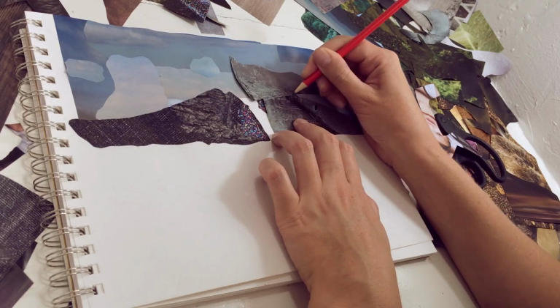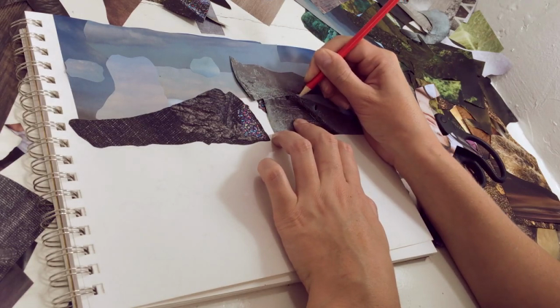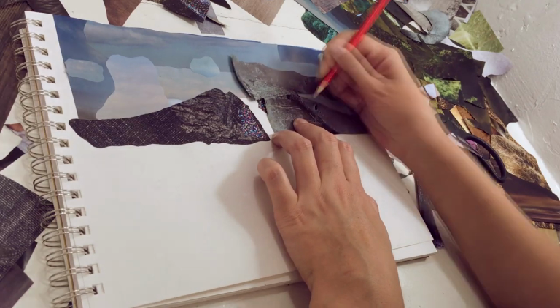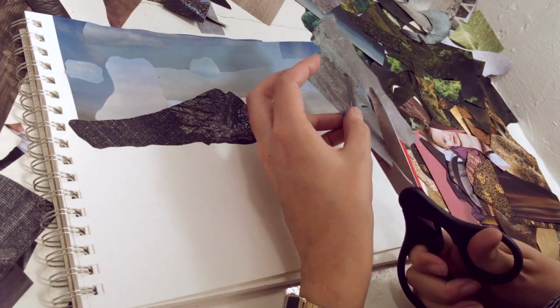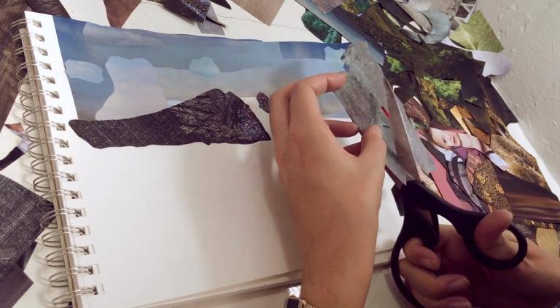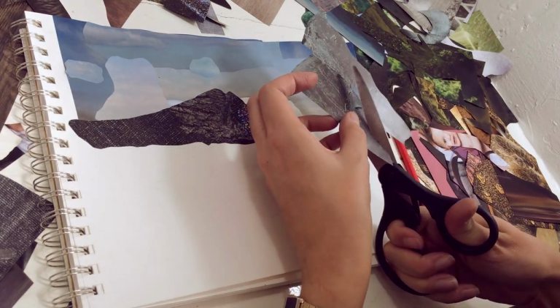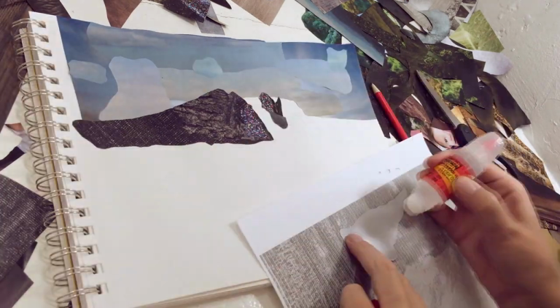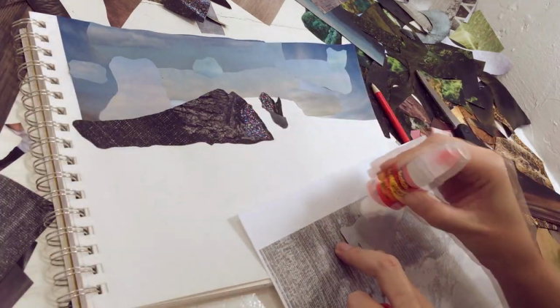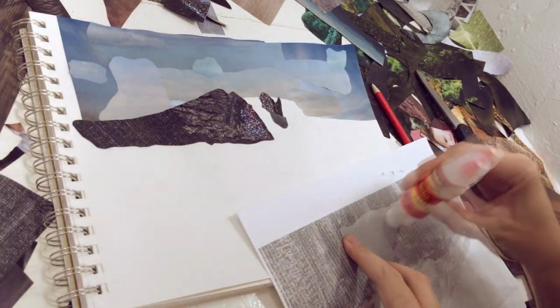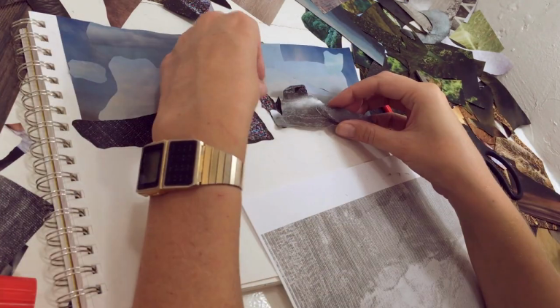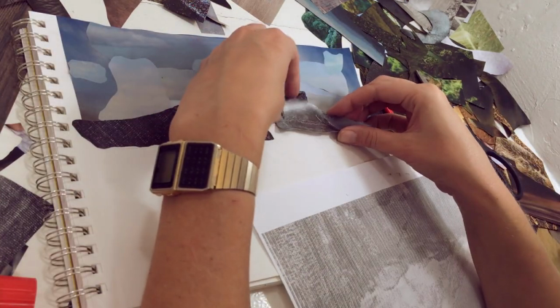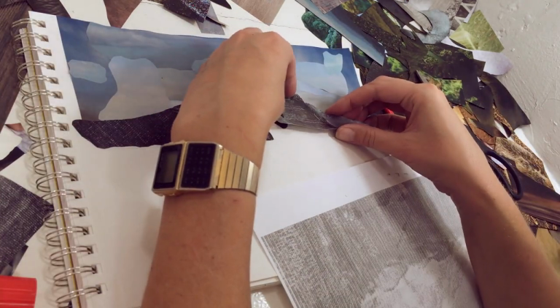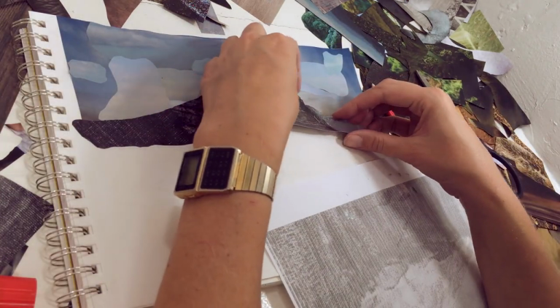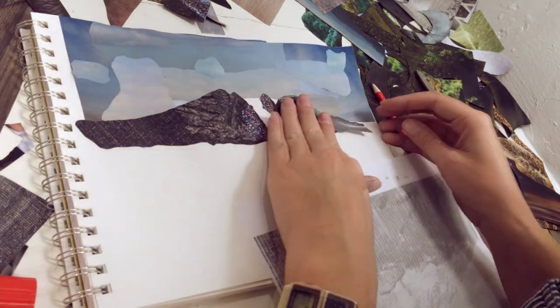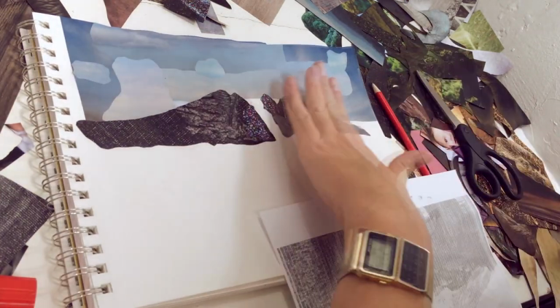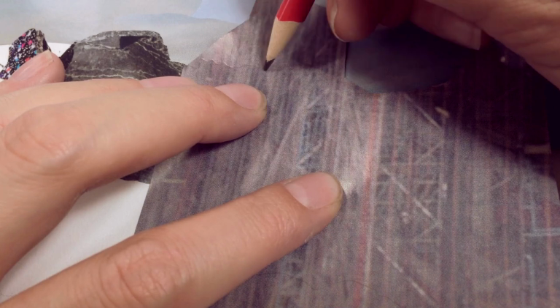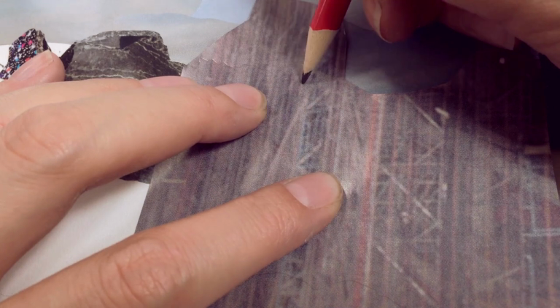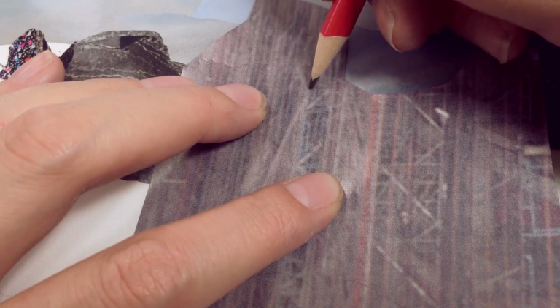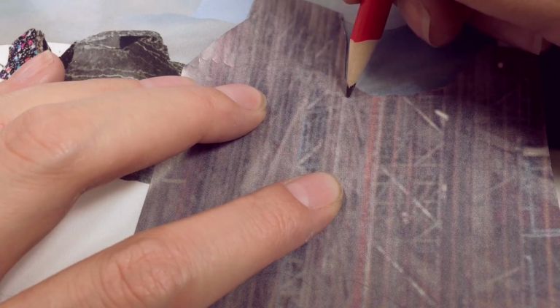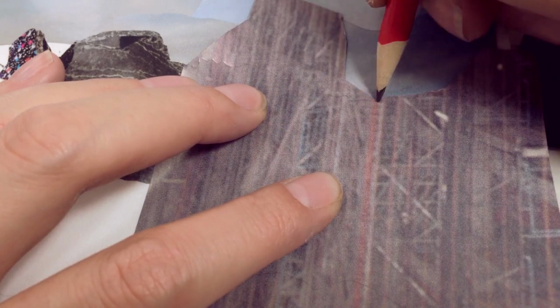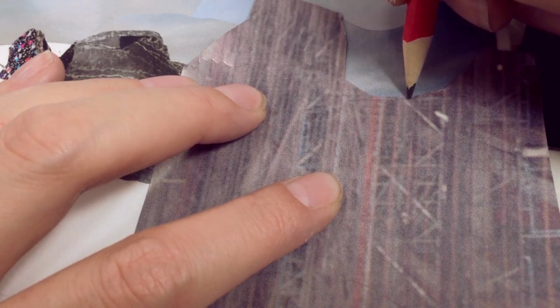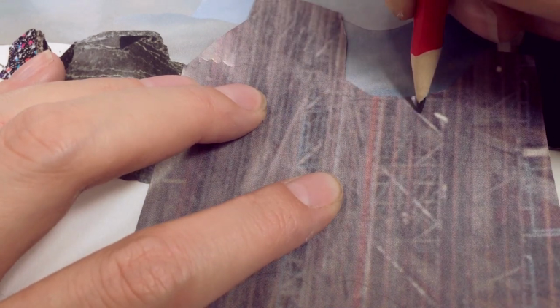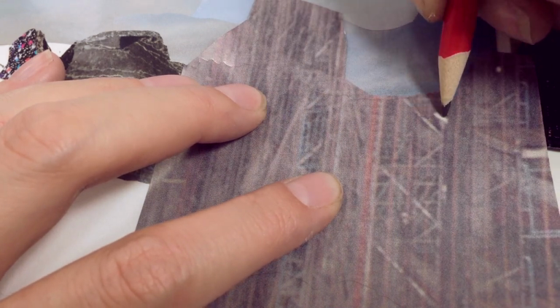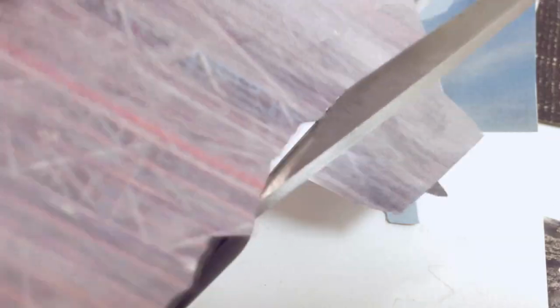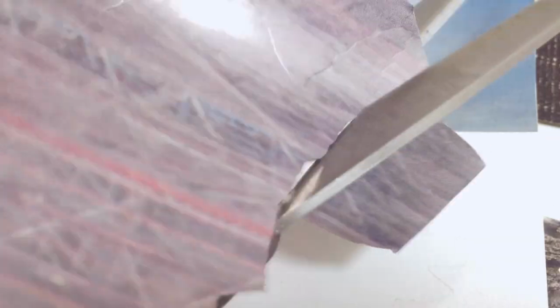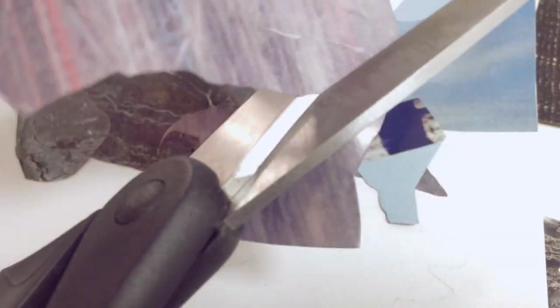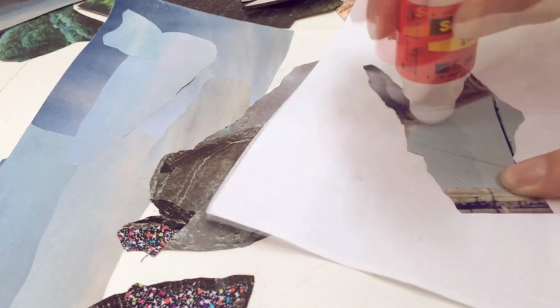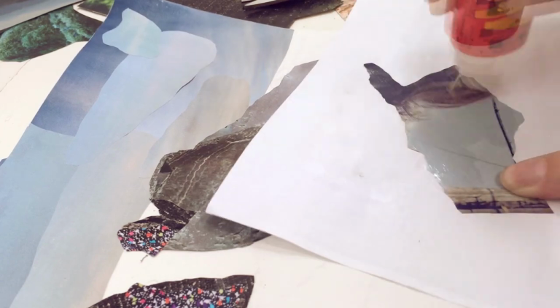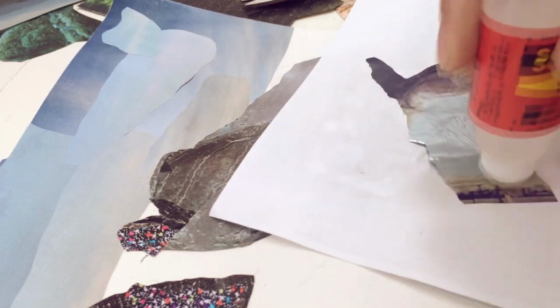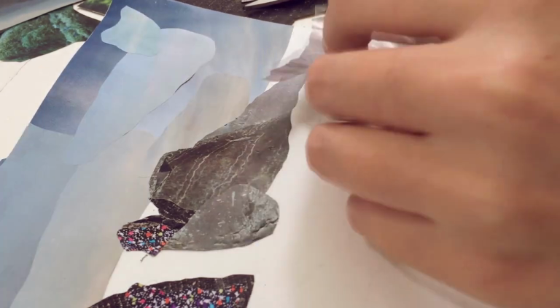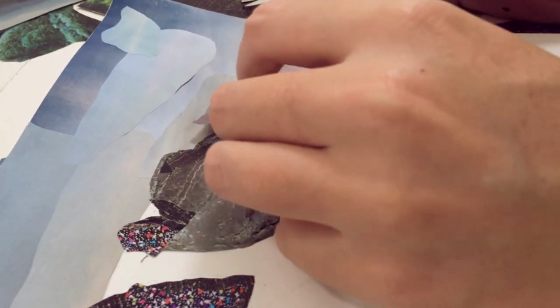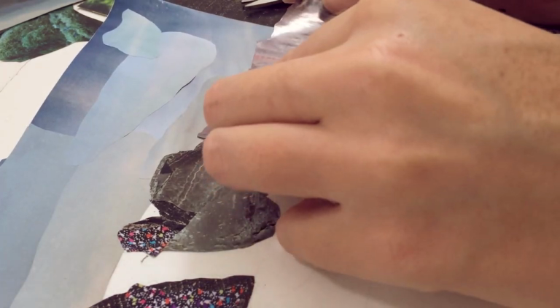Then I use this bluish rock to start at the right side of the mountain, which is more in the sunlight, and then I use this photo of some scaffolding that has a nice purplish-gray hue to it and some cool texture.